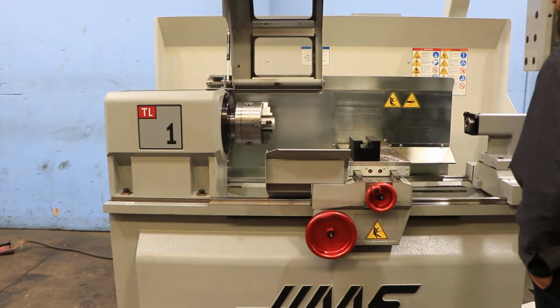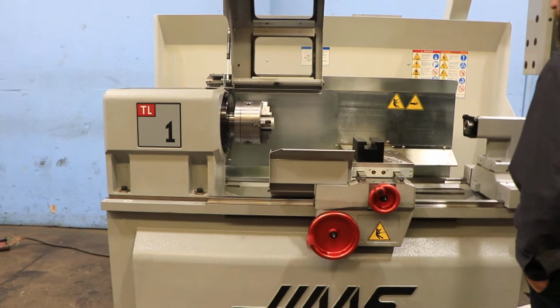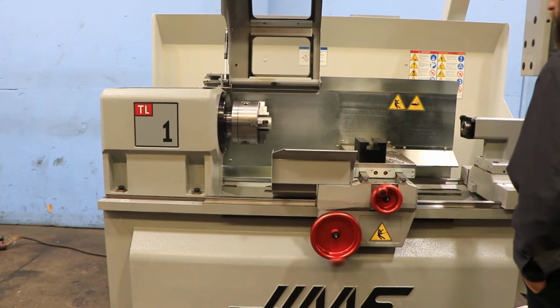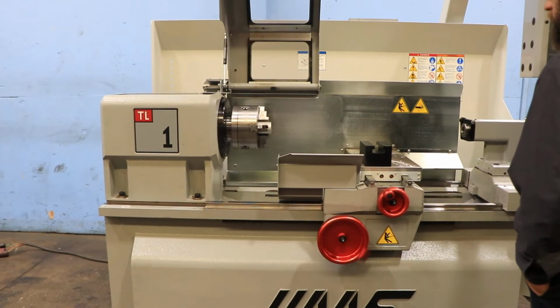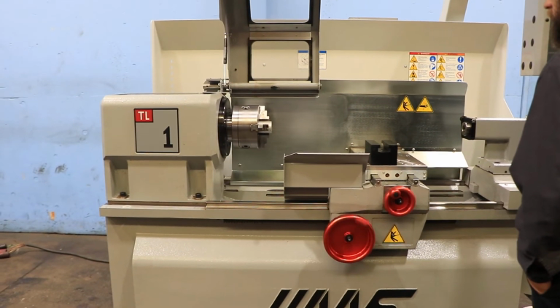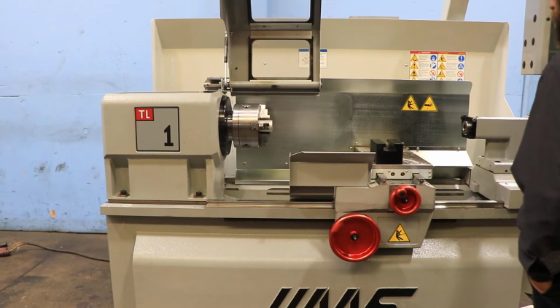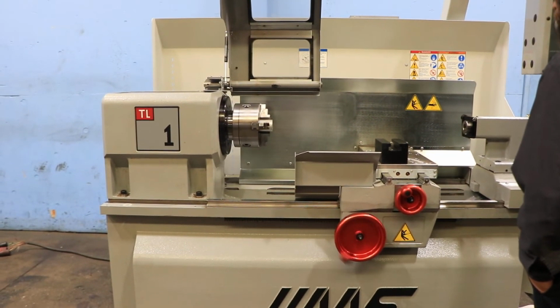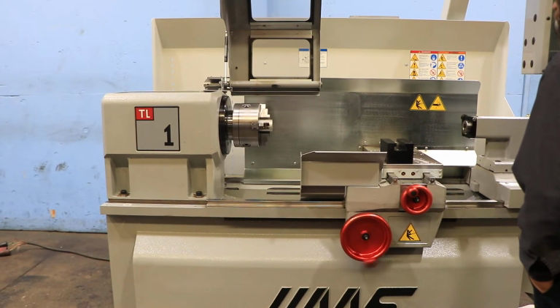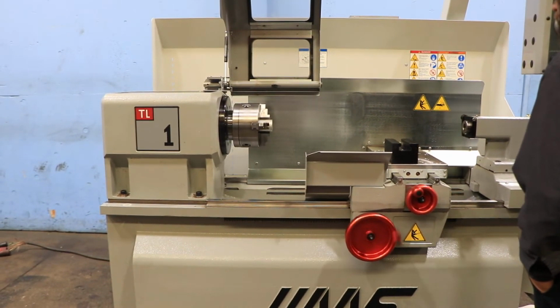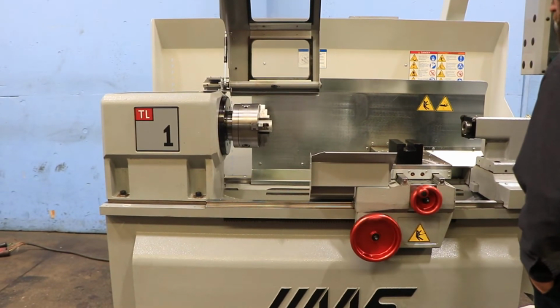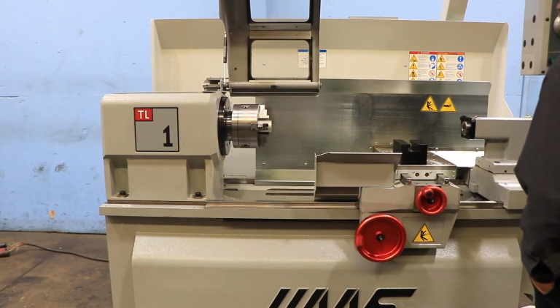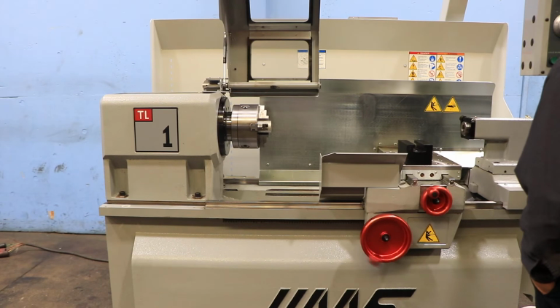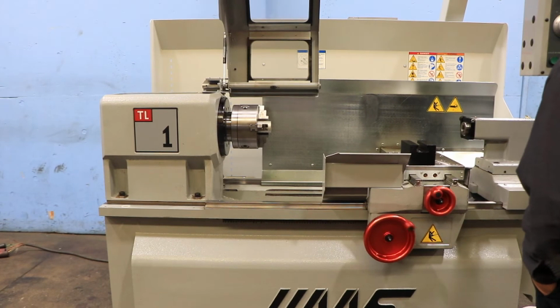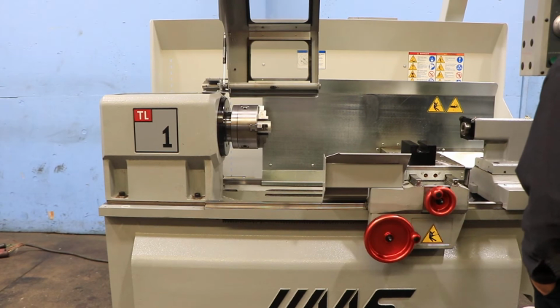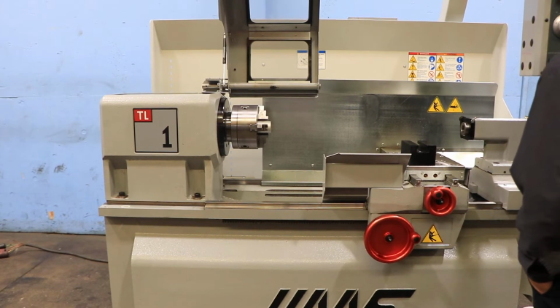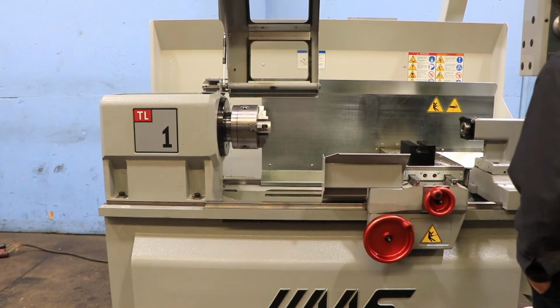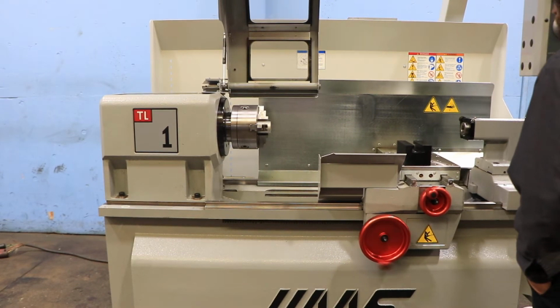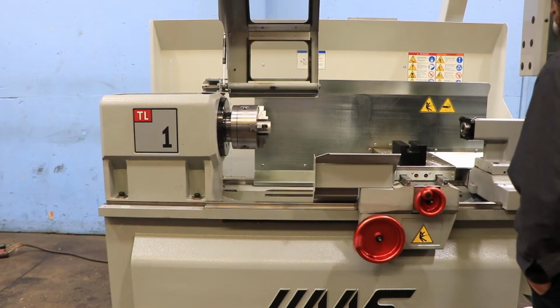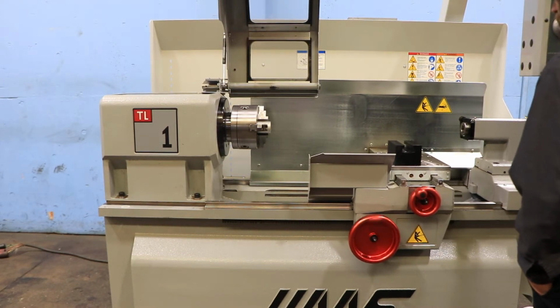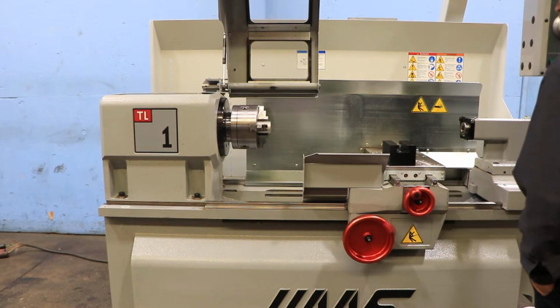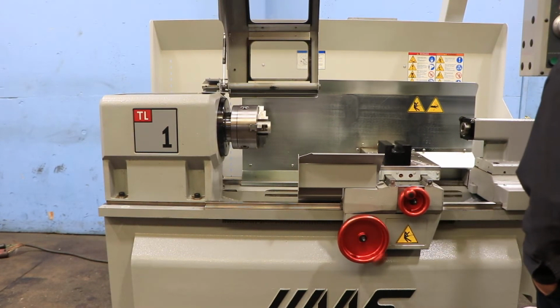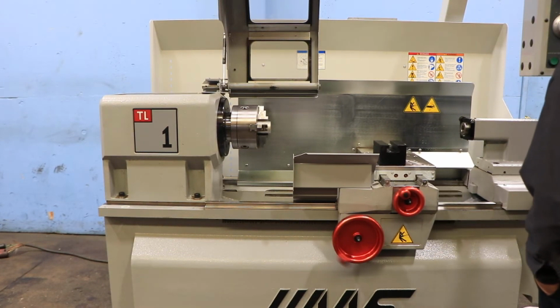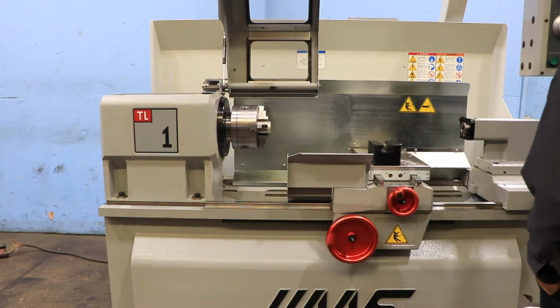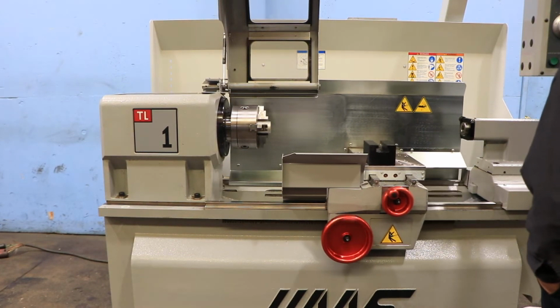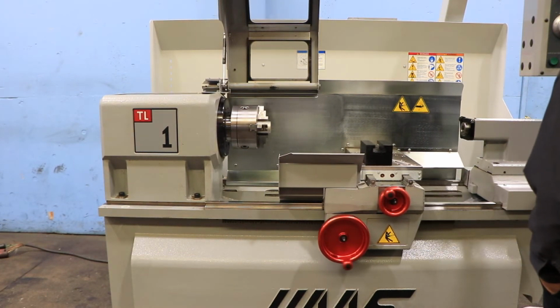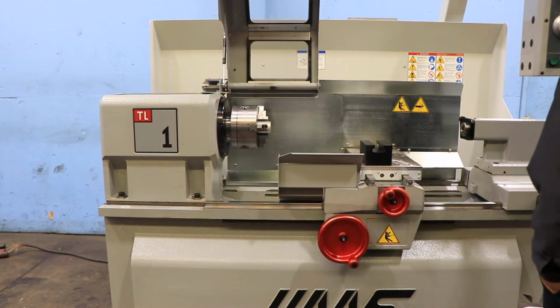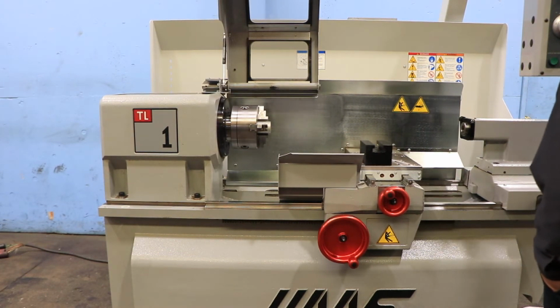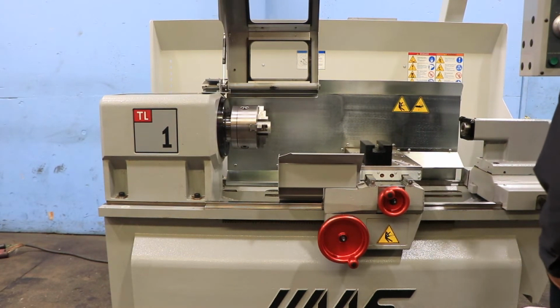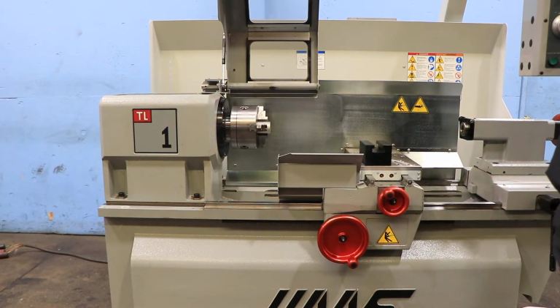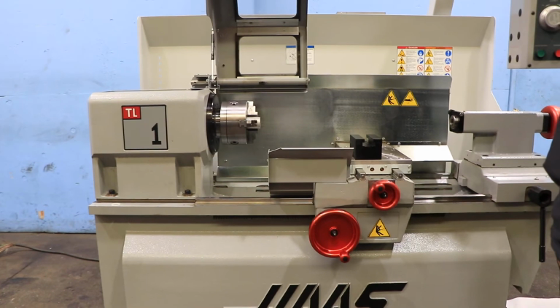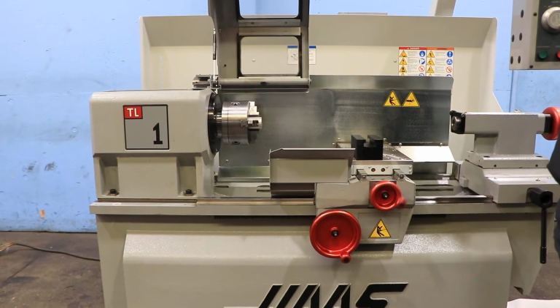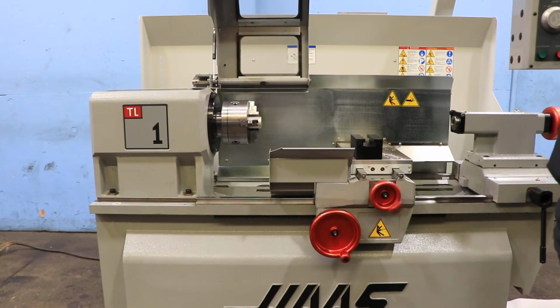He's running it right now through the pendant — the carriage to the right and left. You can also use the hand wheels, which we'll do later. That's the cross slide.